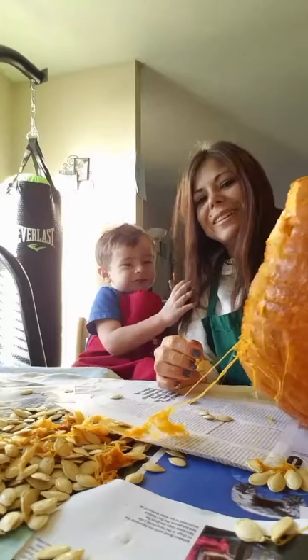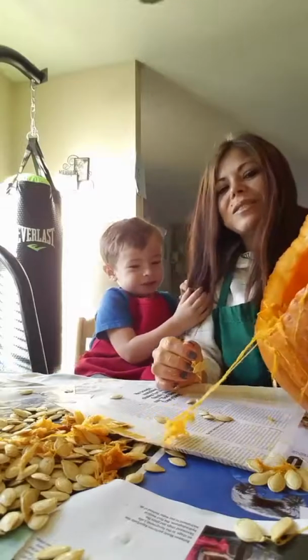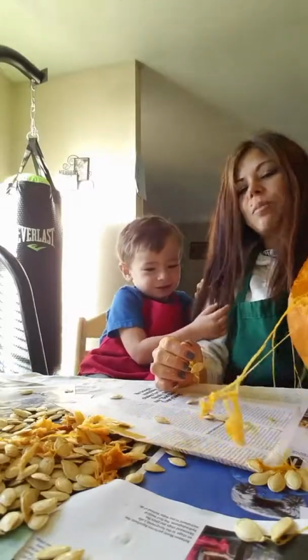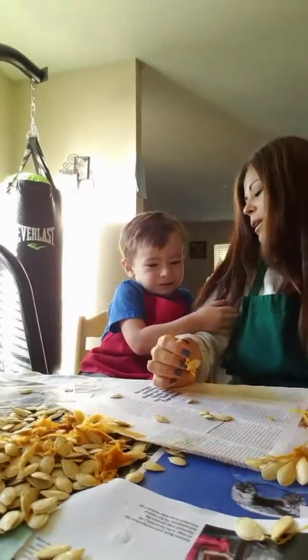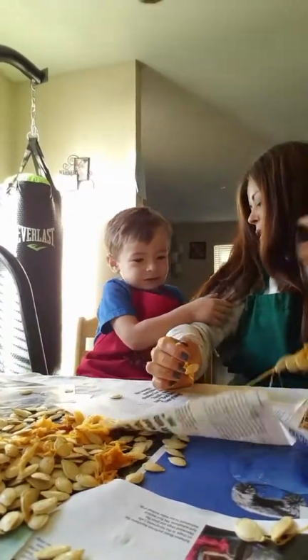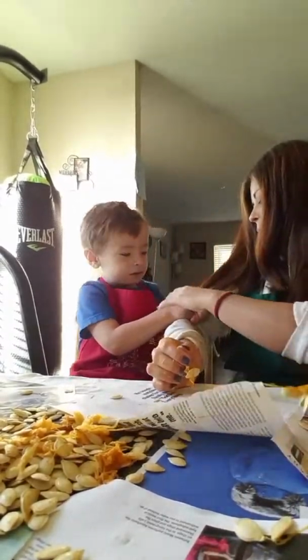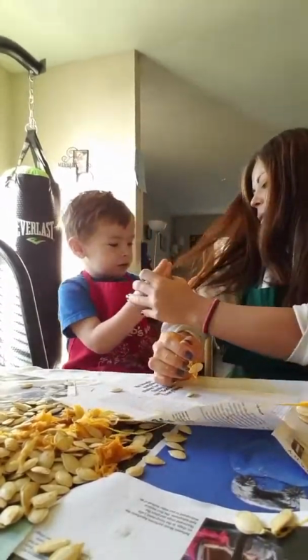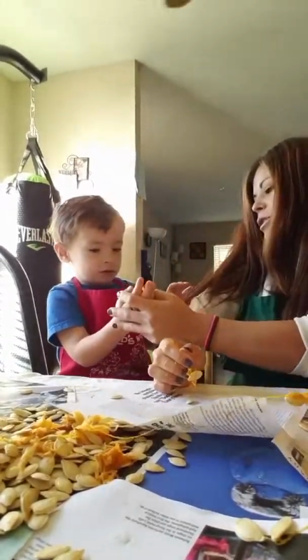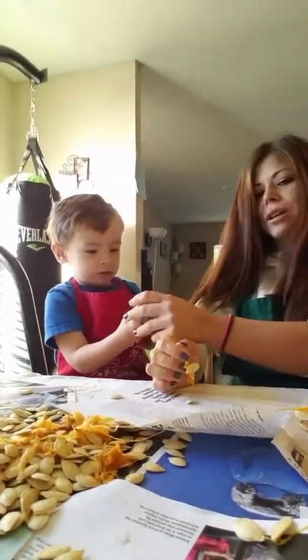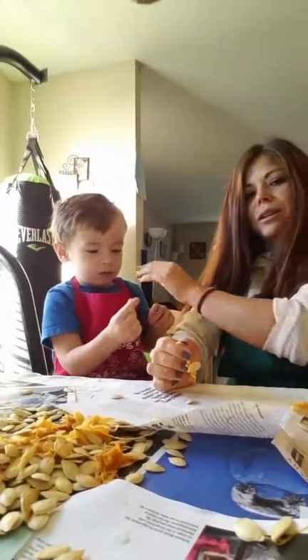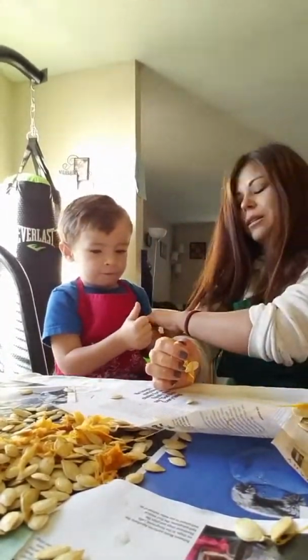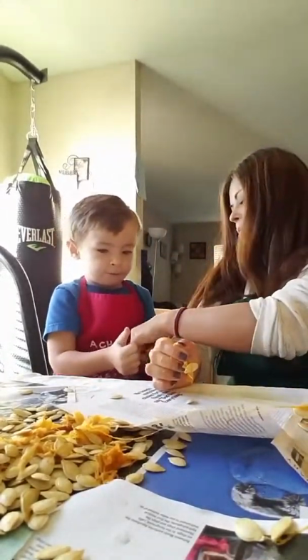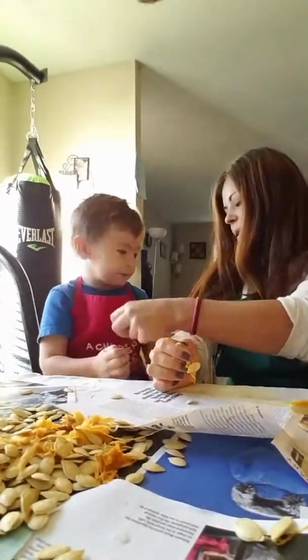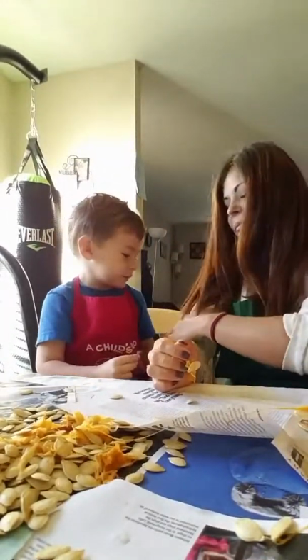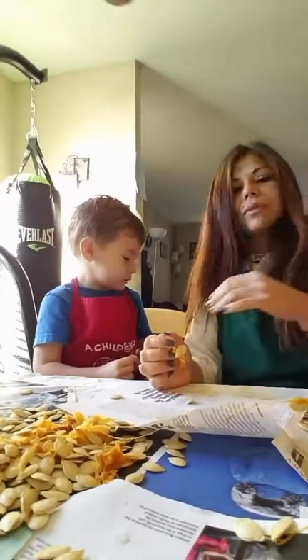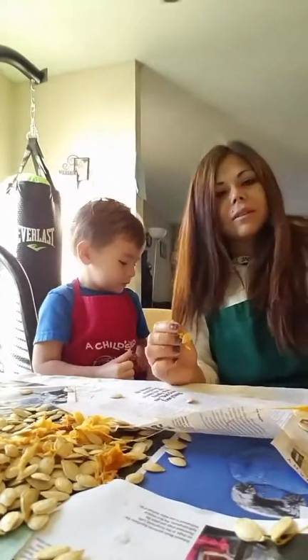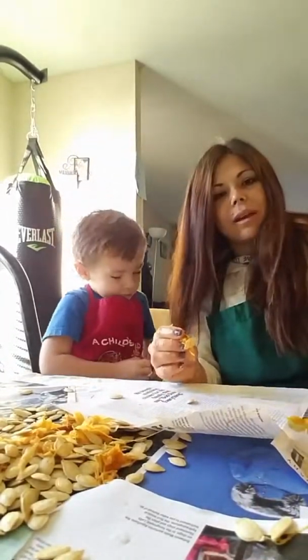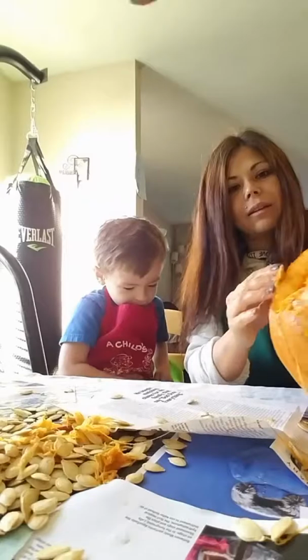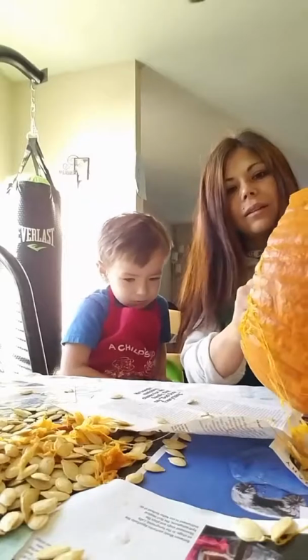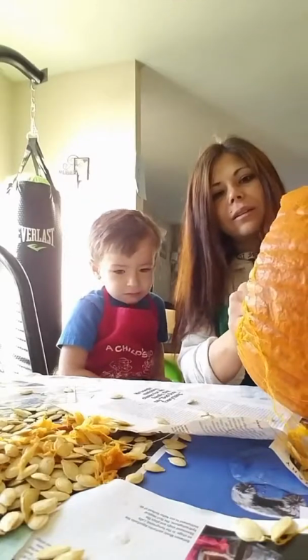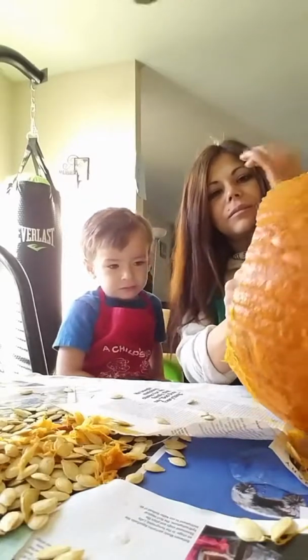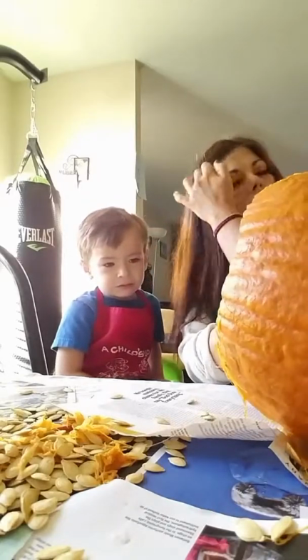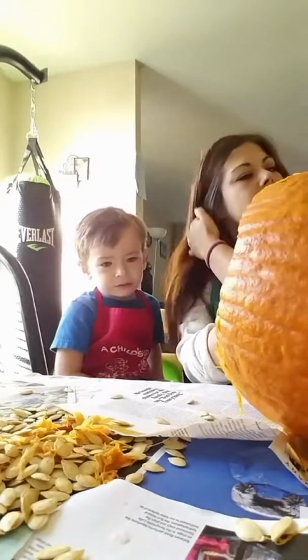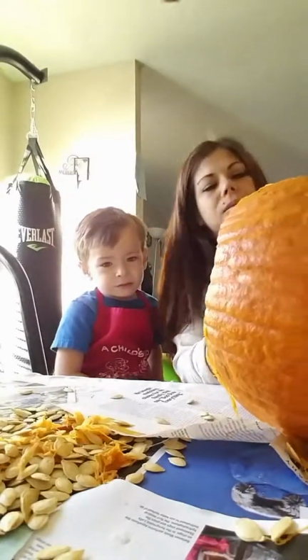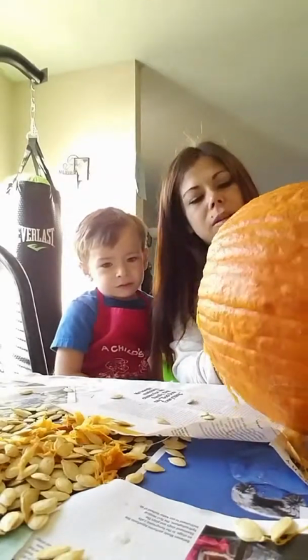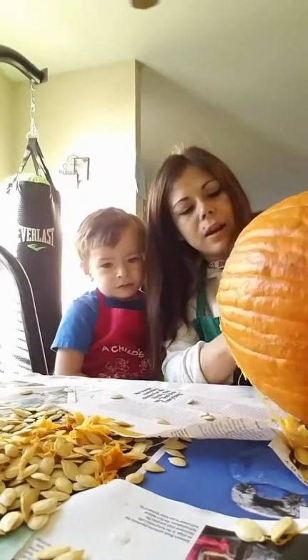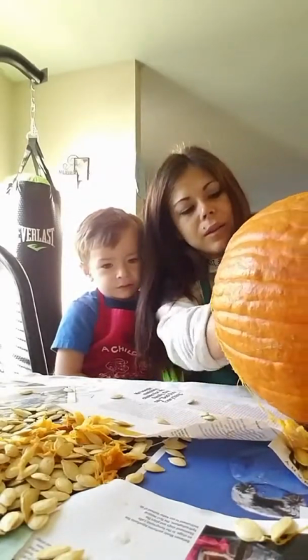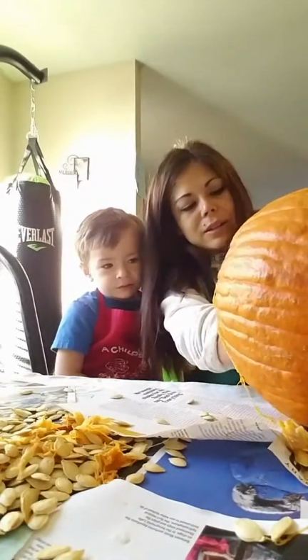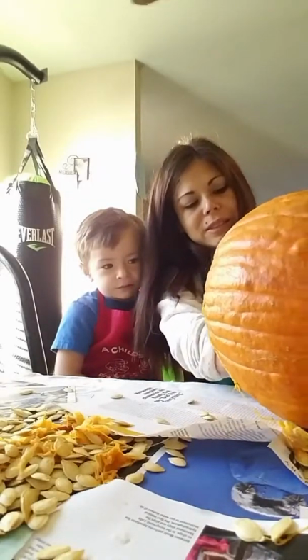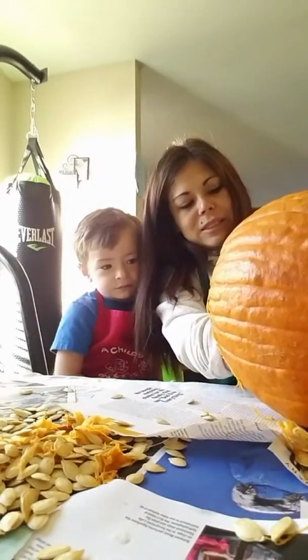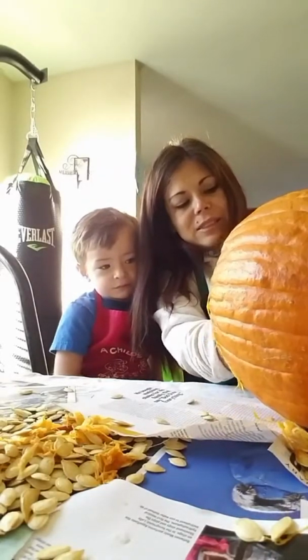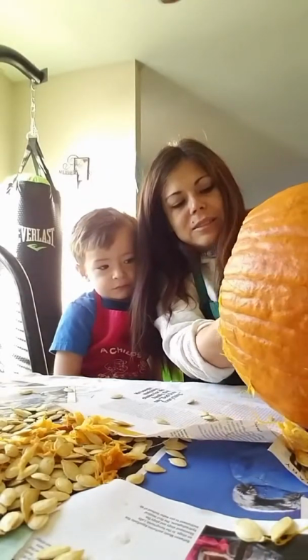Don't touch Mommy! Don't touch Mommy! You've been touching it! Mommy will get it out then. Eww!